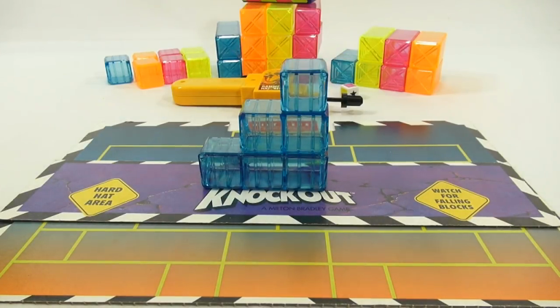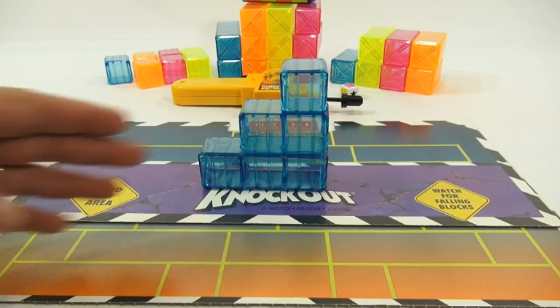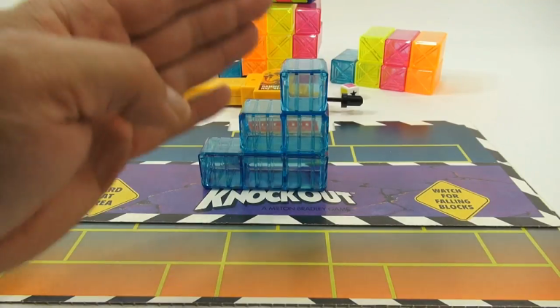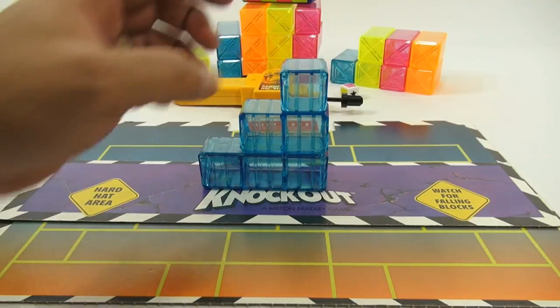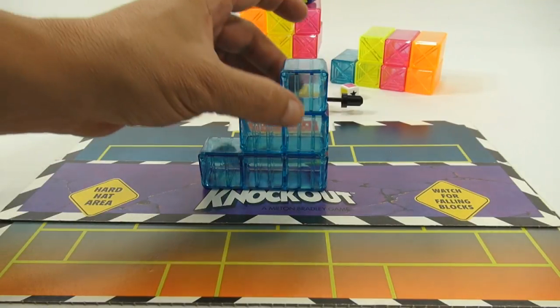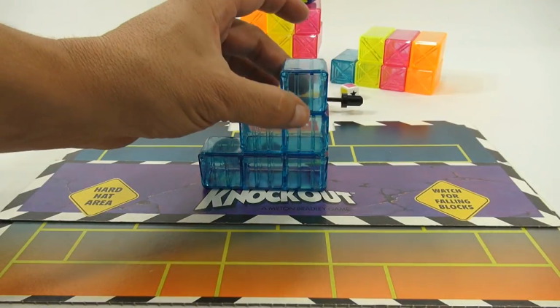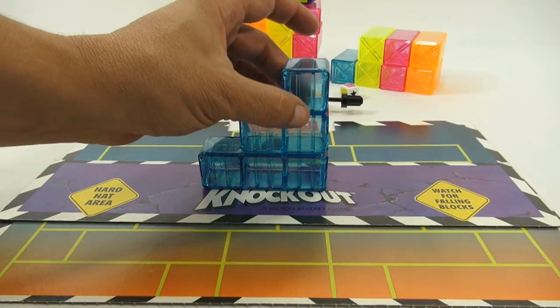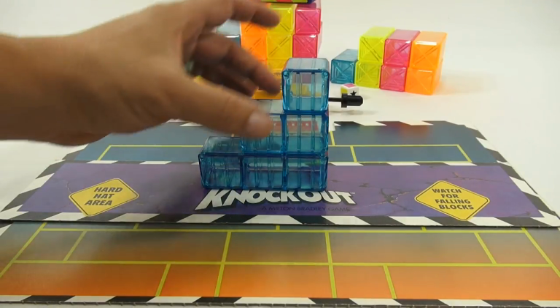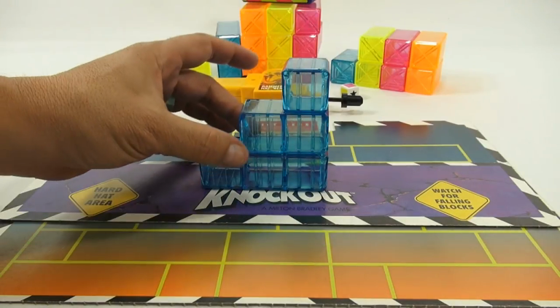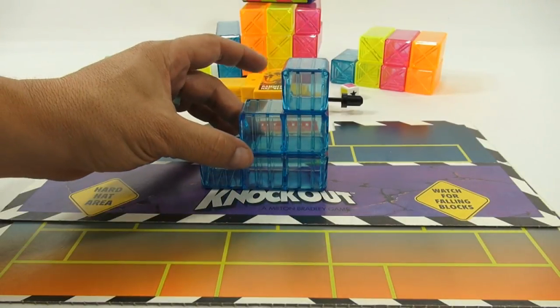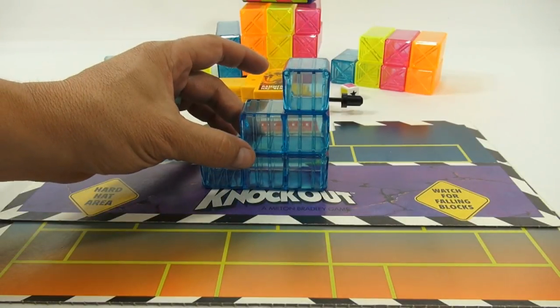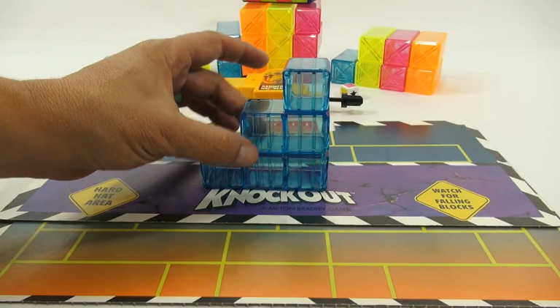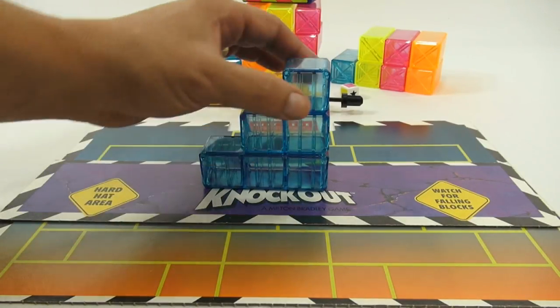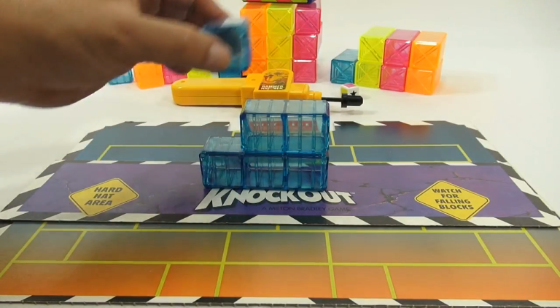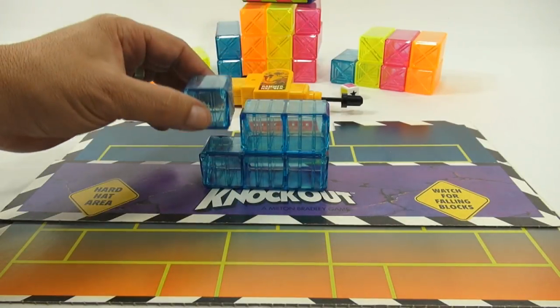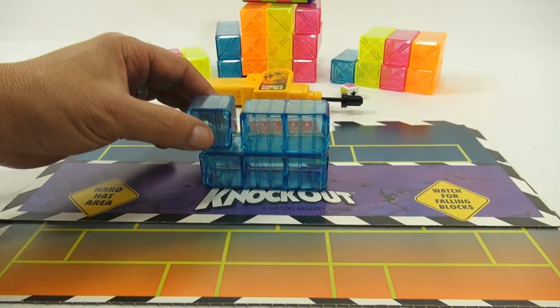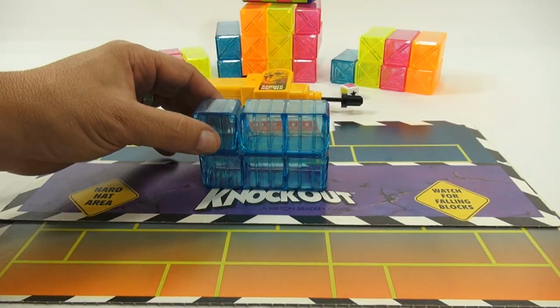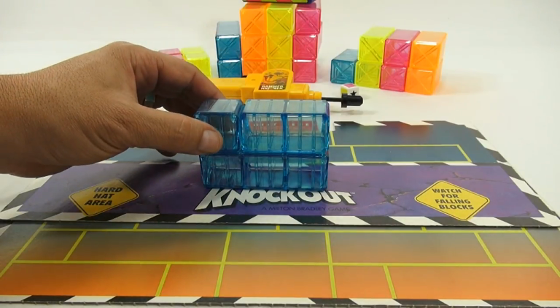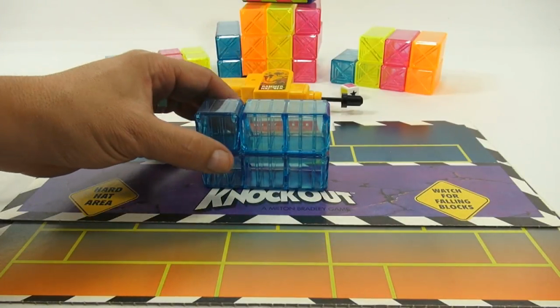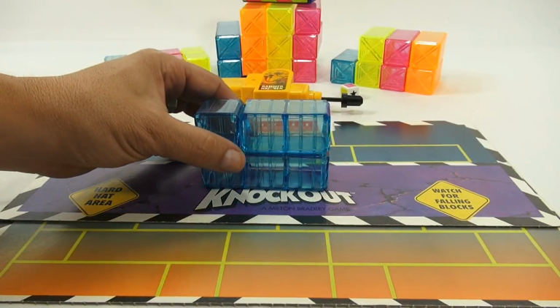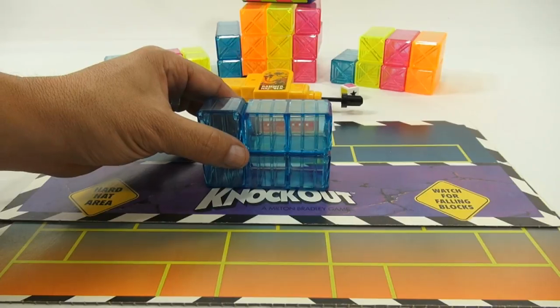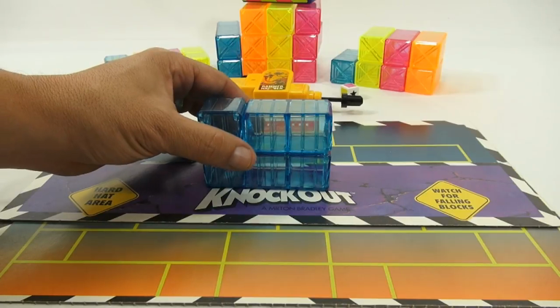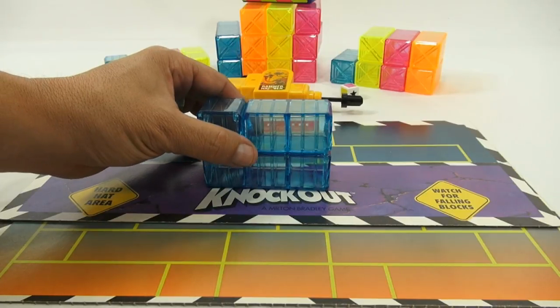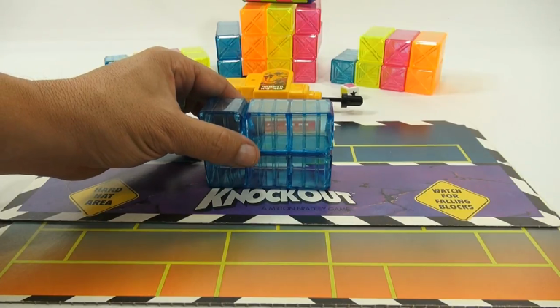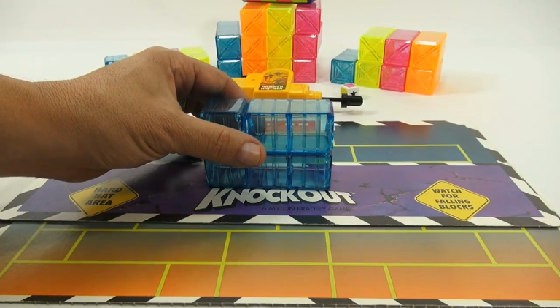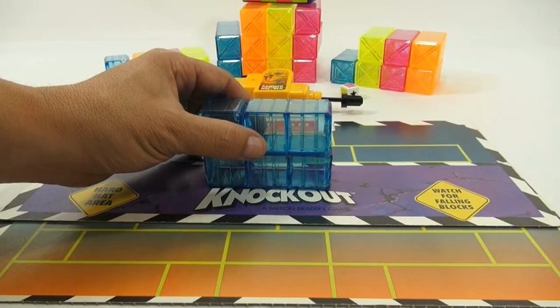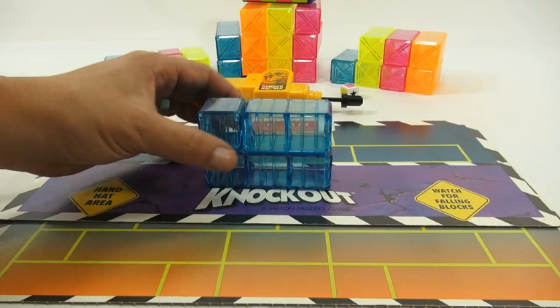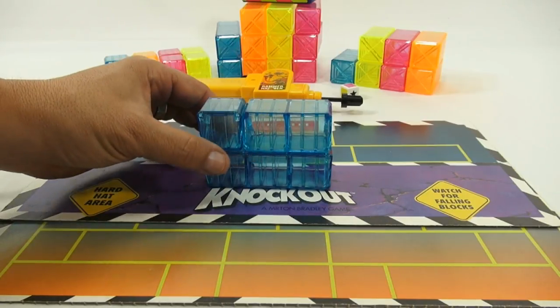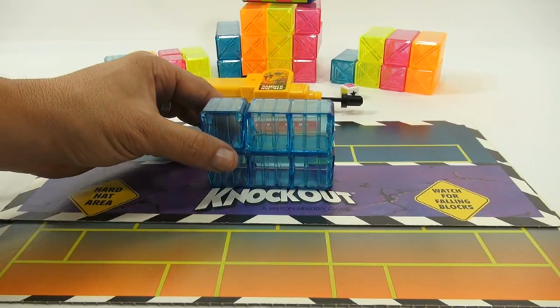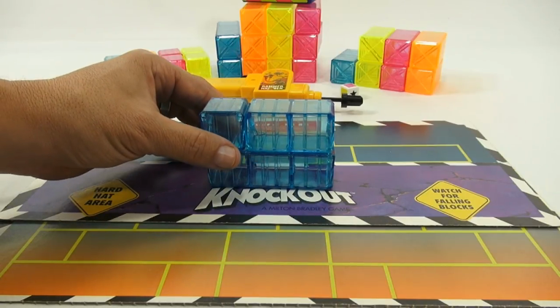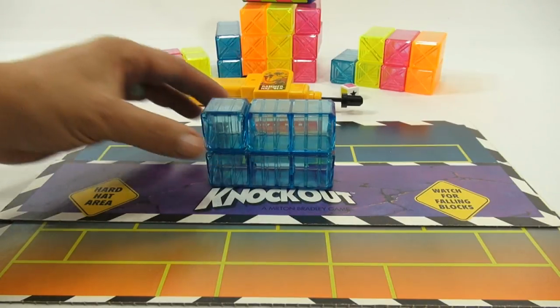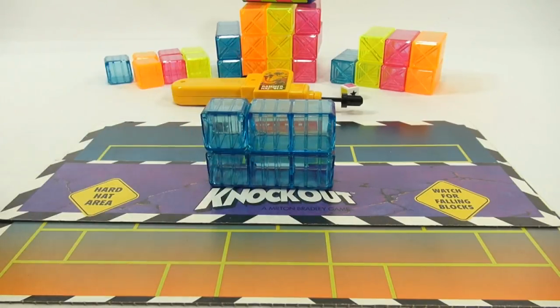When you look at the wall, you're not always sure if you have a double or a triple unless you really look at it carefully when it's stacked.